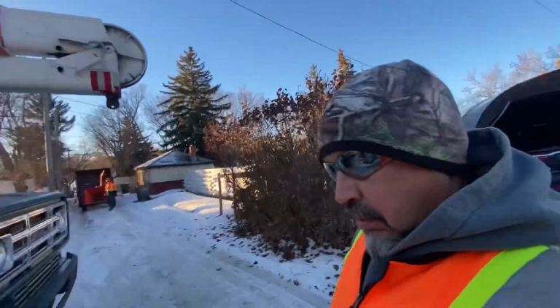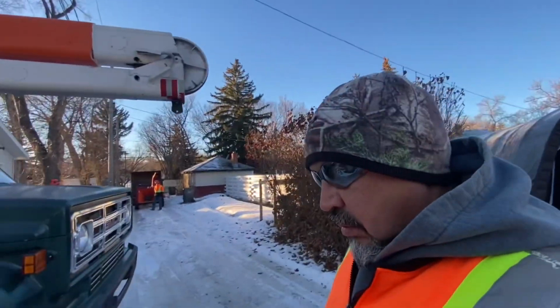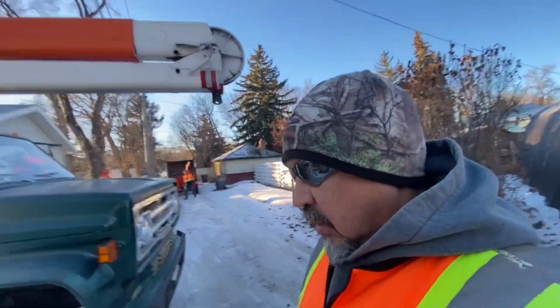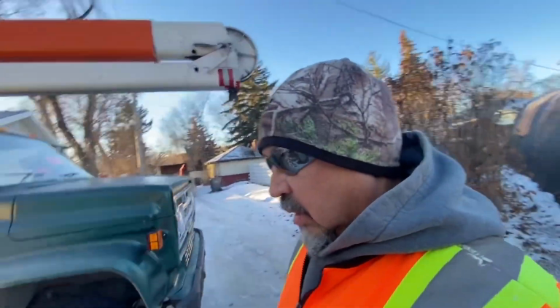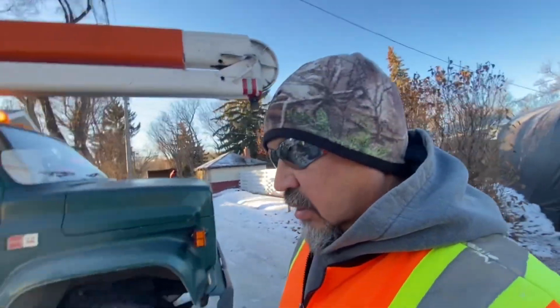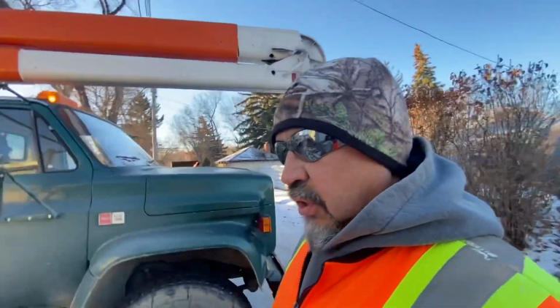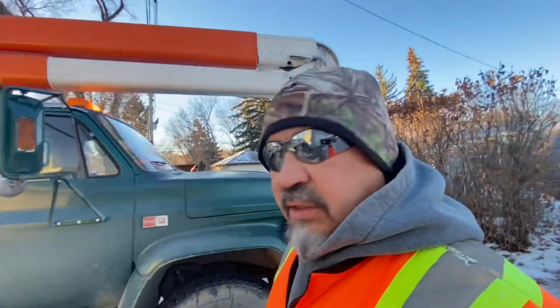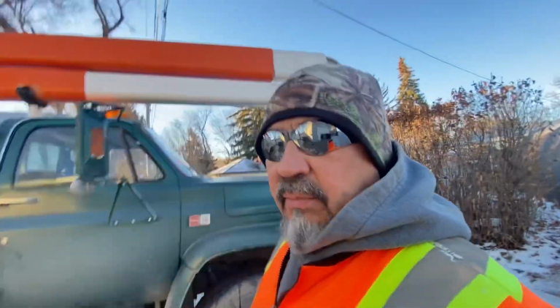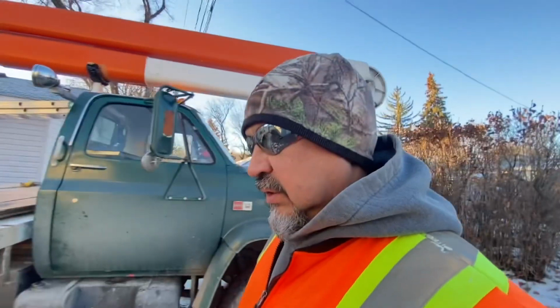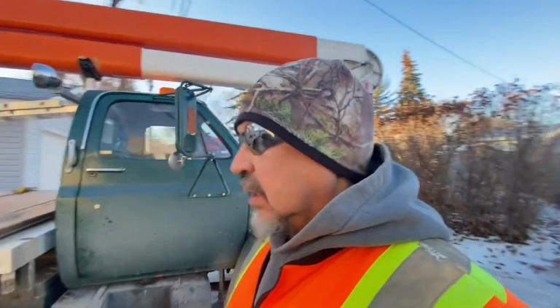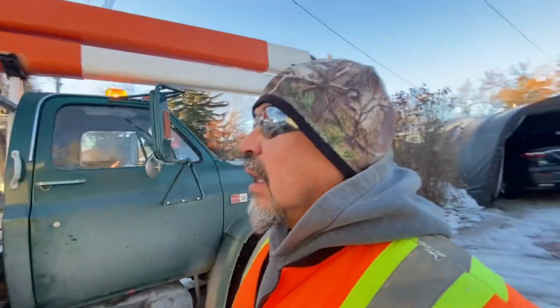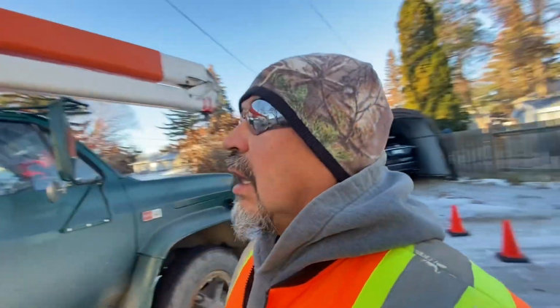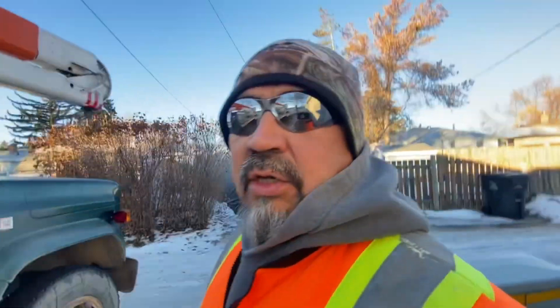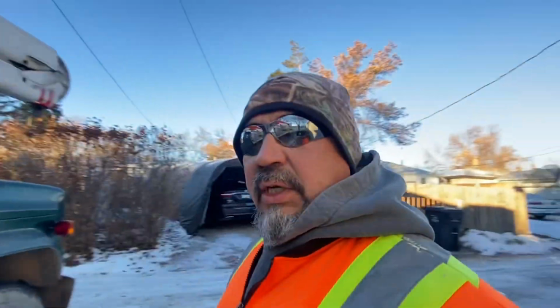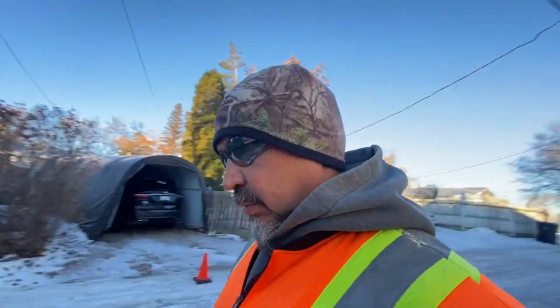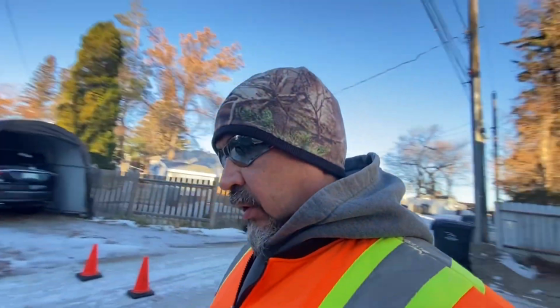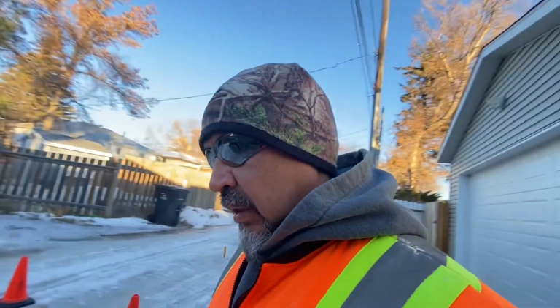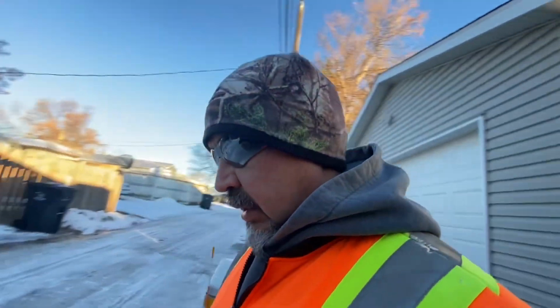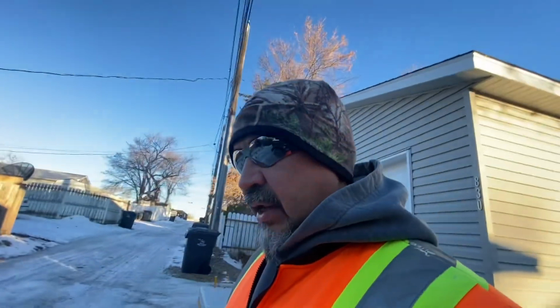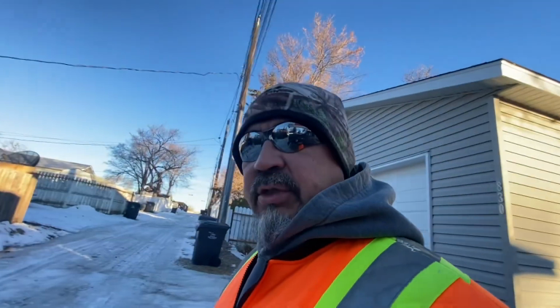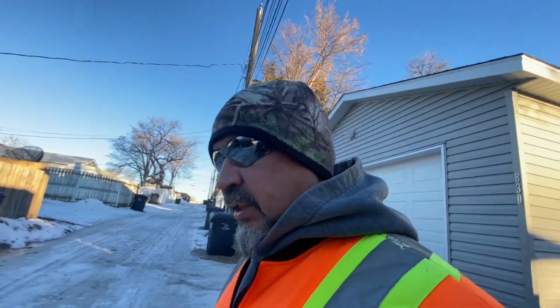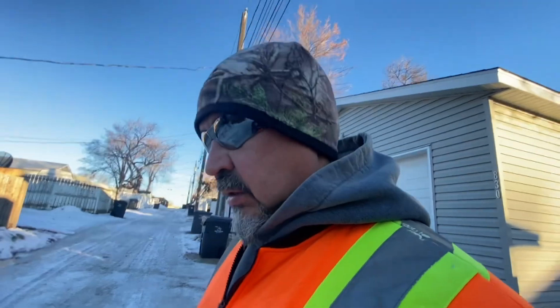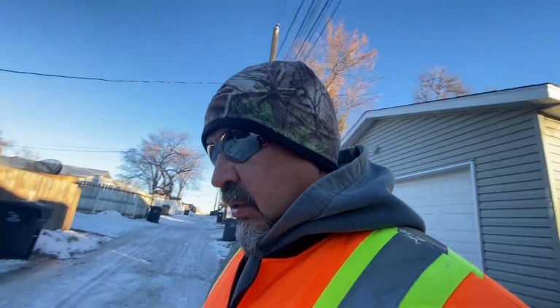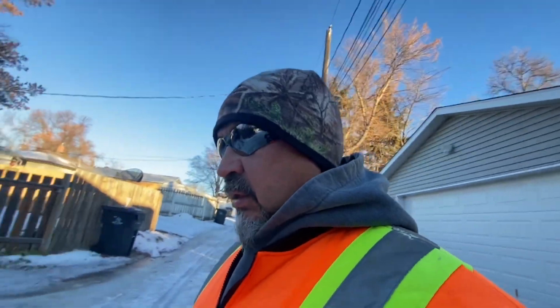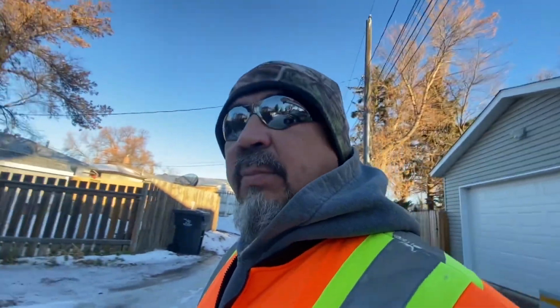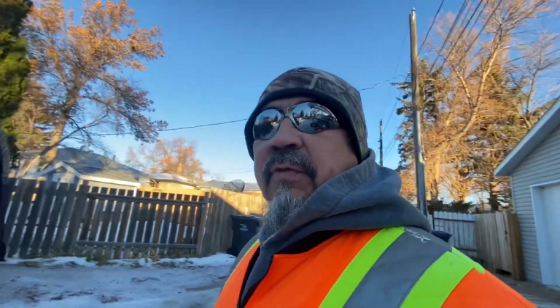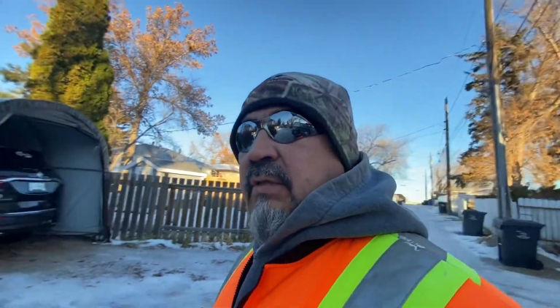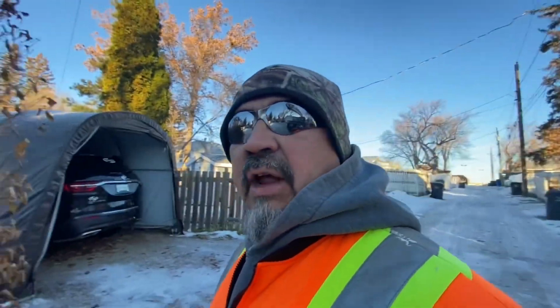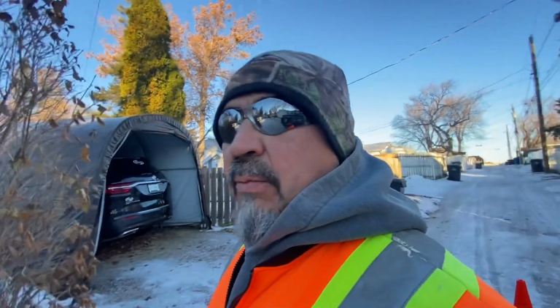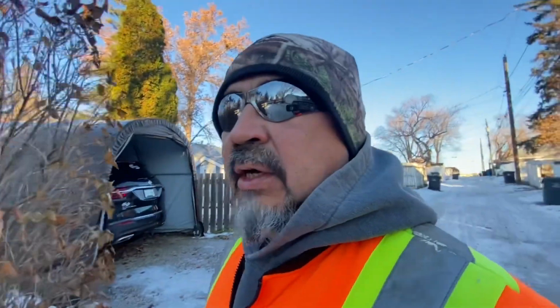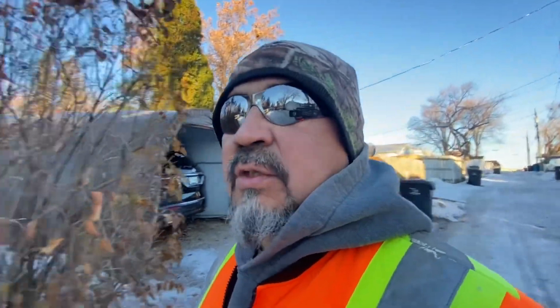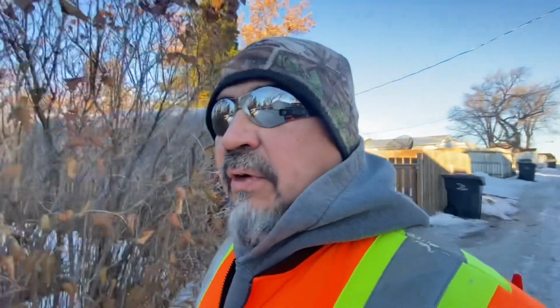Good morning. We're at Bart and Joy's place. We're going to be doing some tuning on their neighbor's tree. It's a beautiful Saturday morning here in Slip Current.